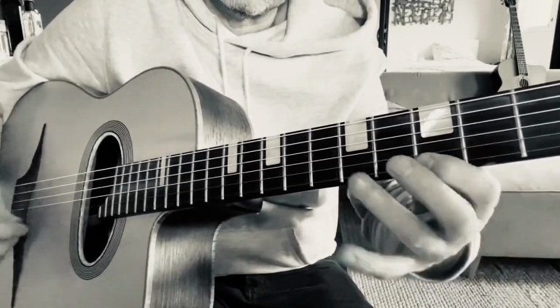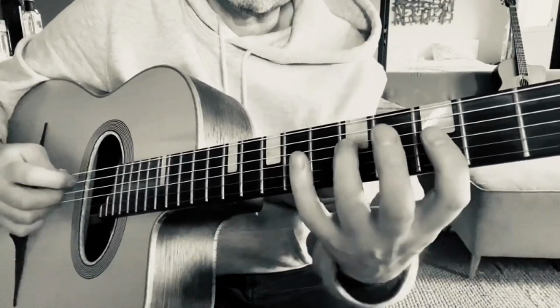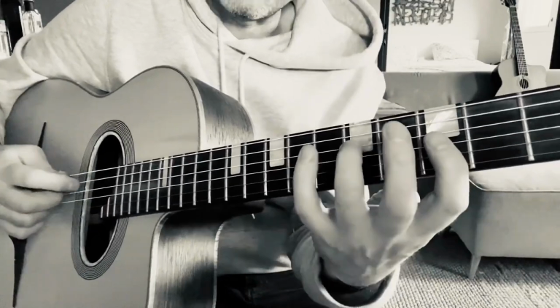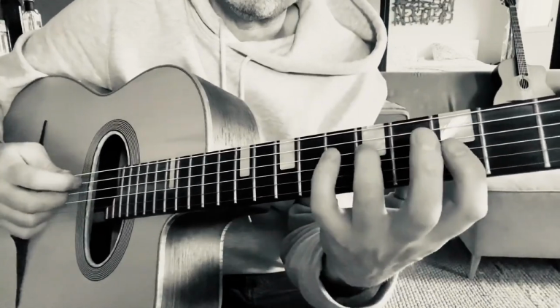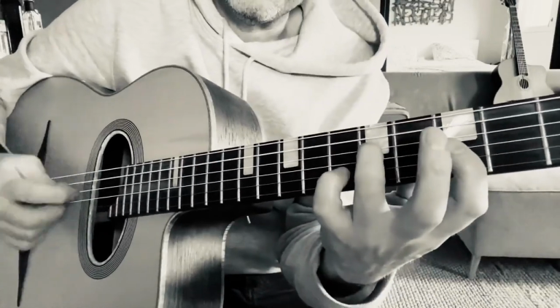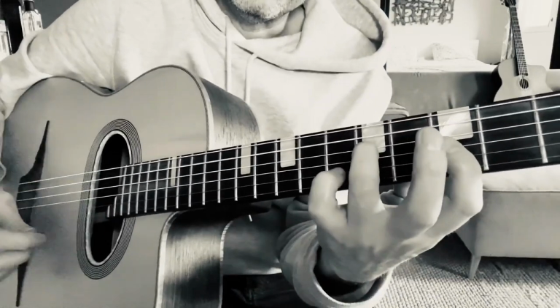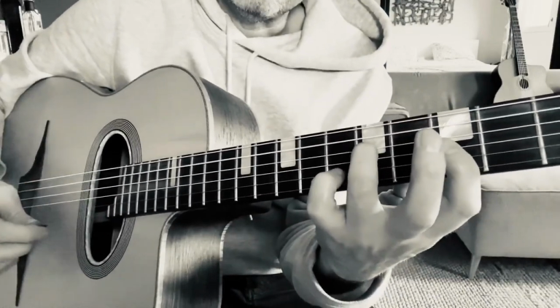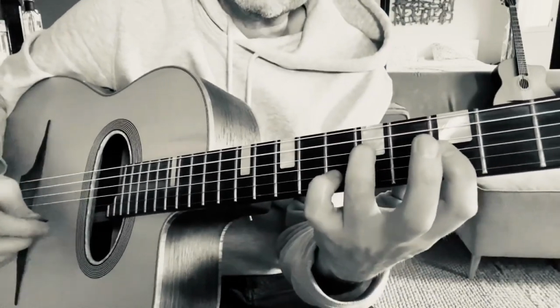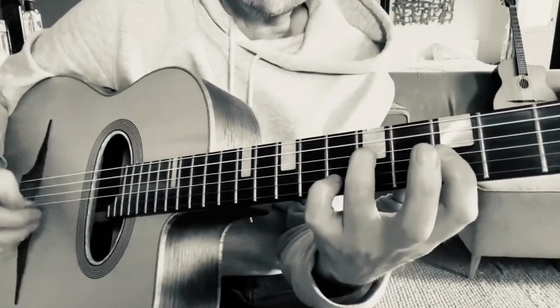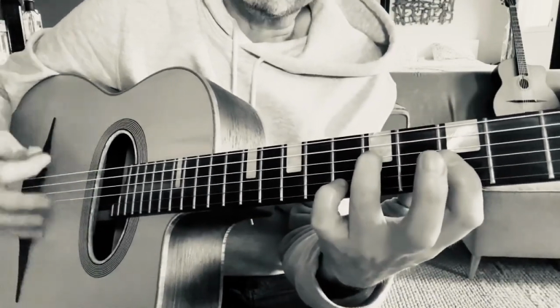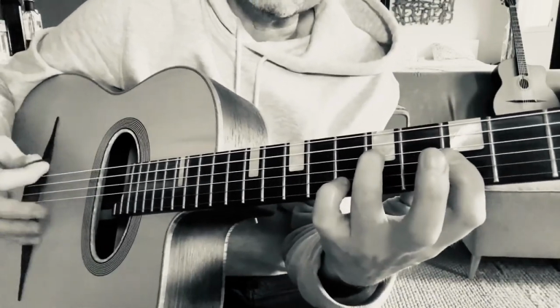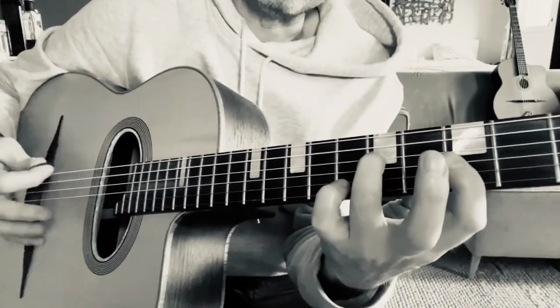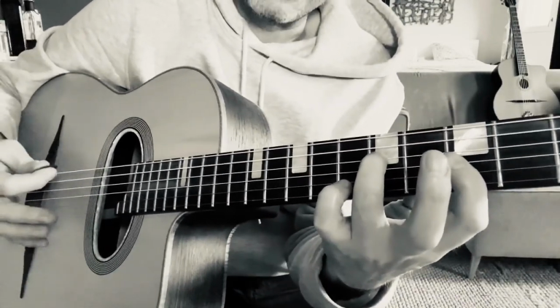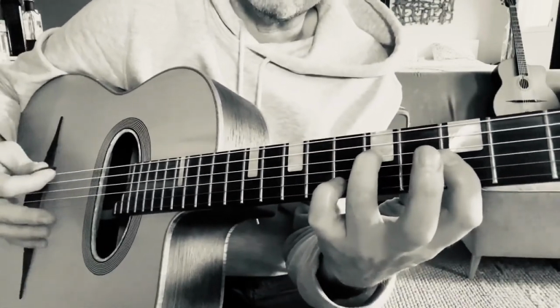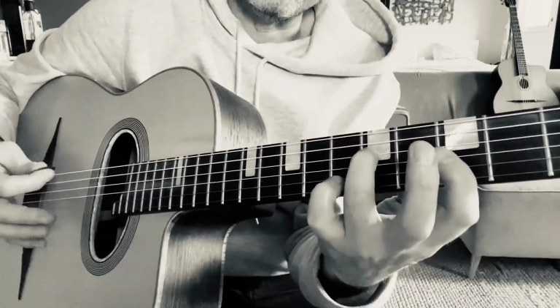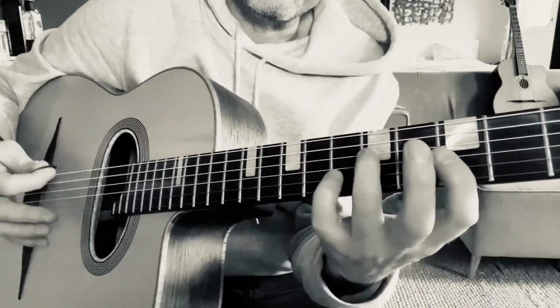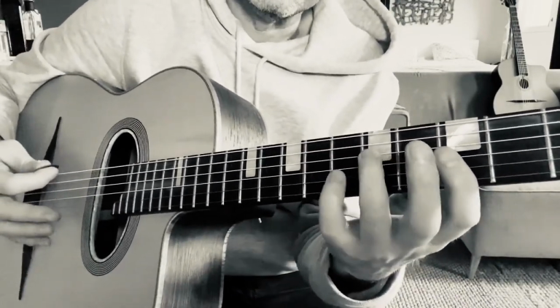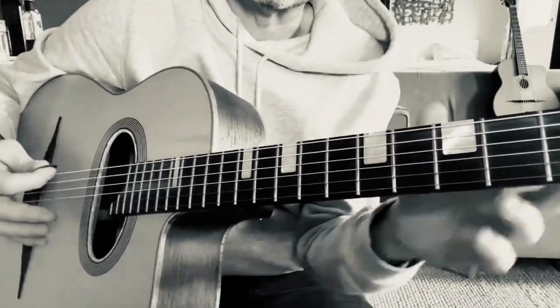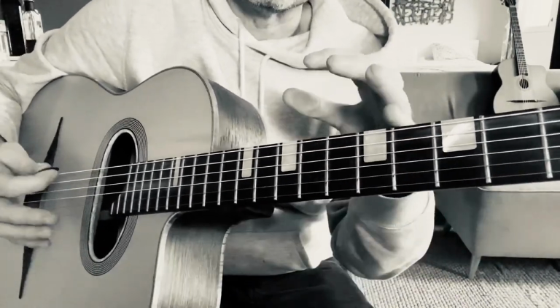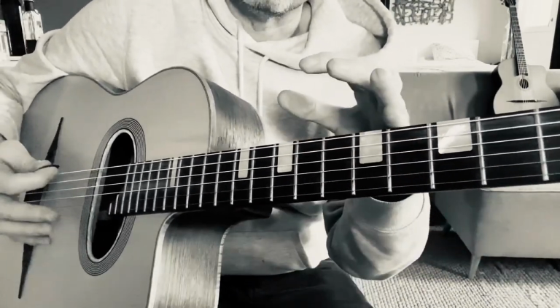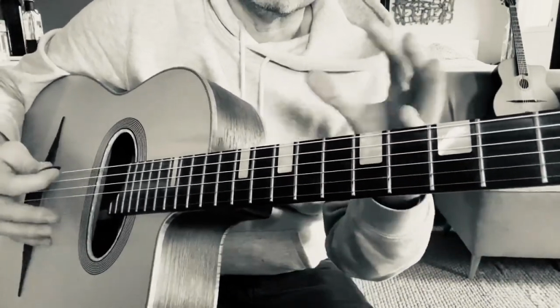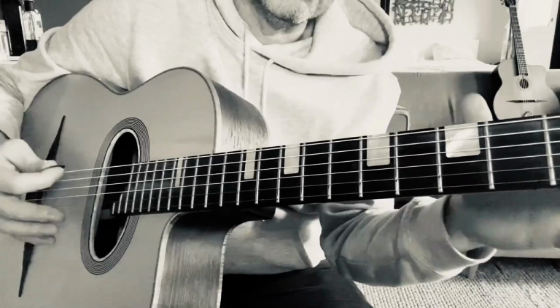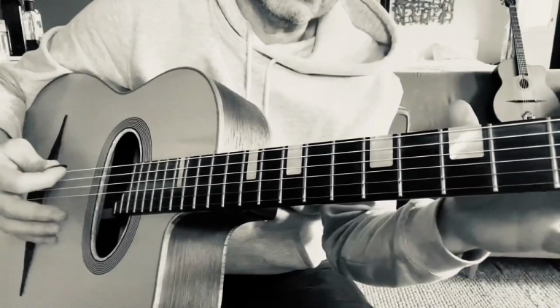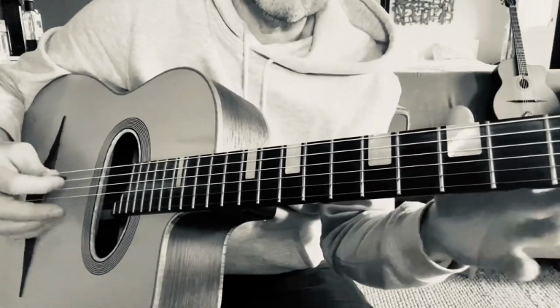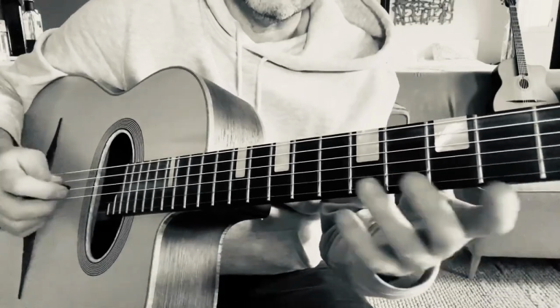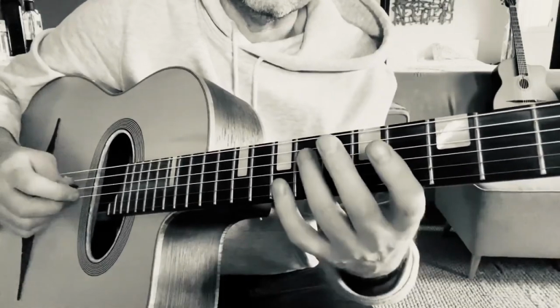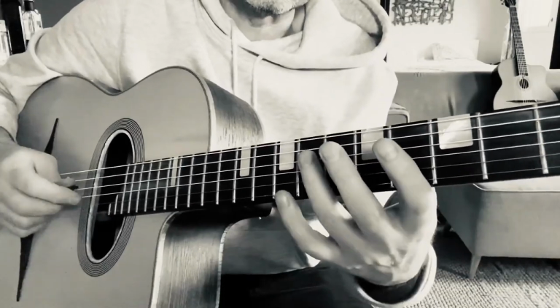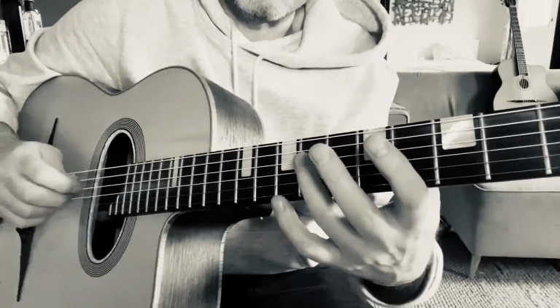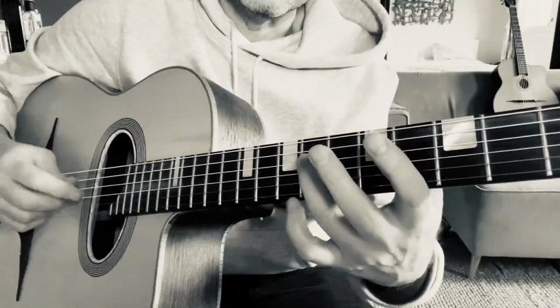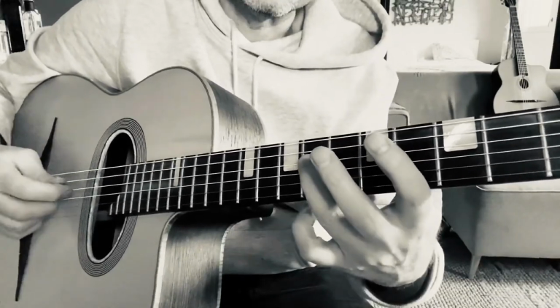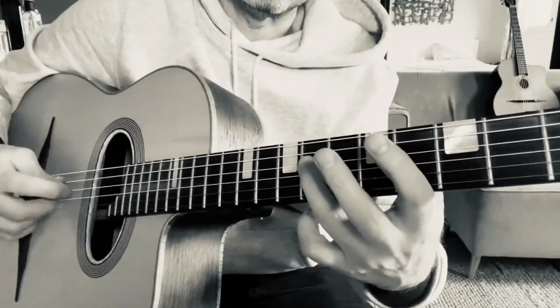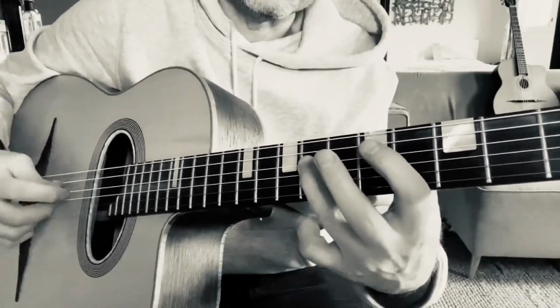It's better to memorize this pattern rather than thinking 'scale tone above, semitone below' every time — just memorize this phrase.